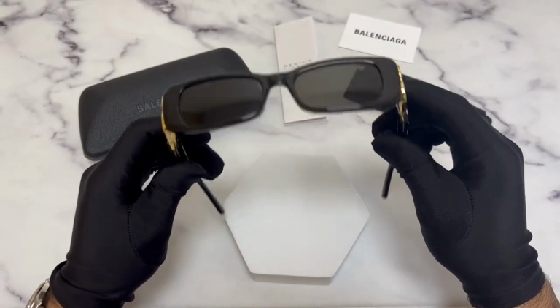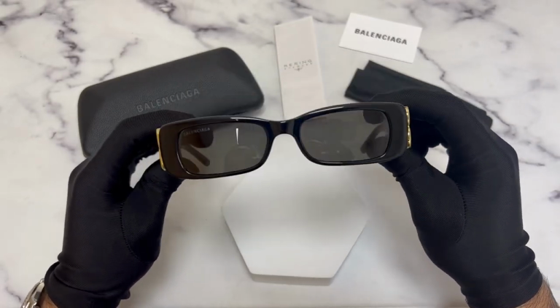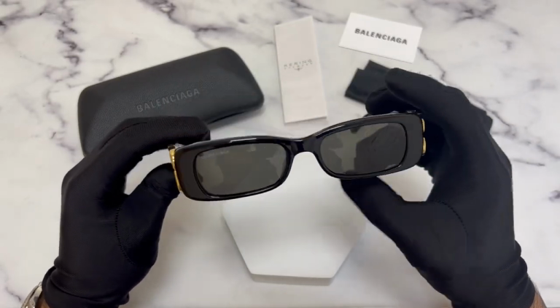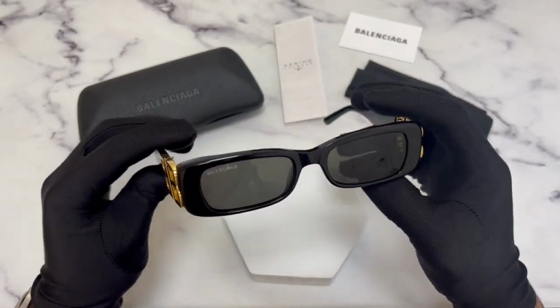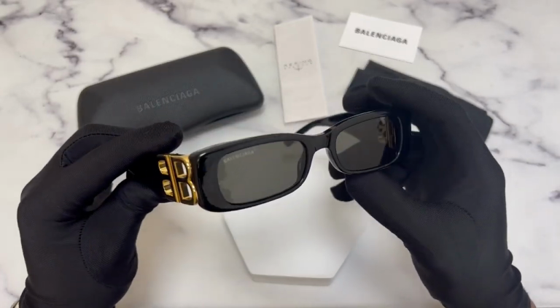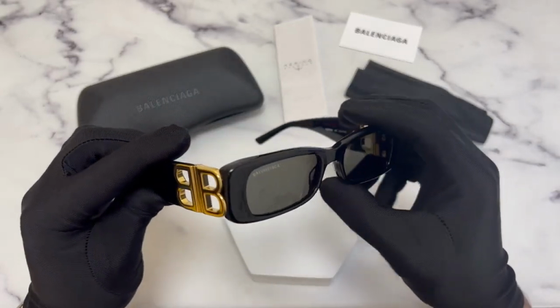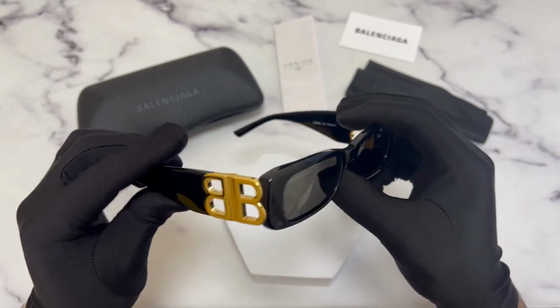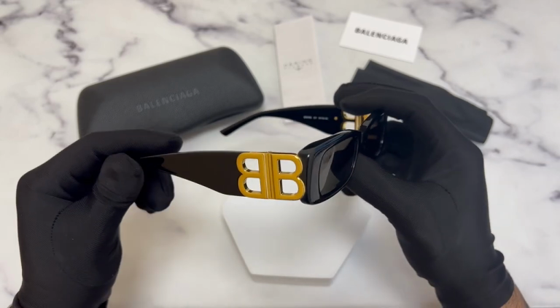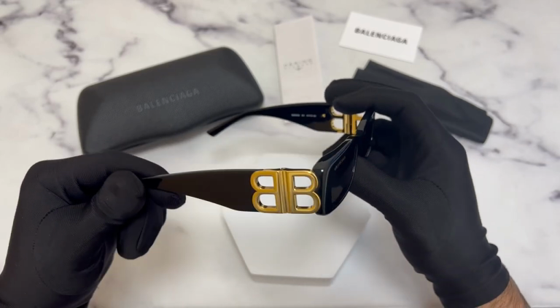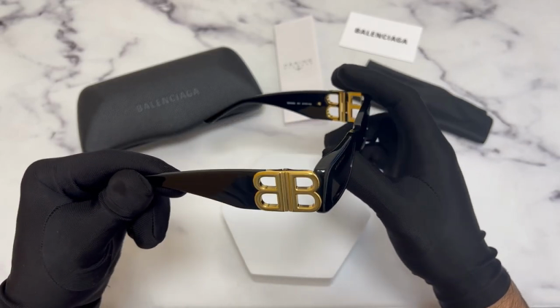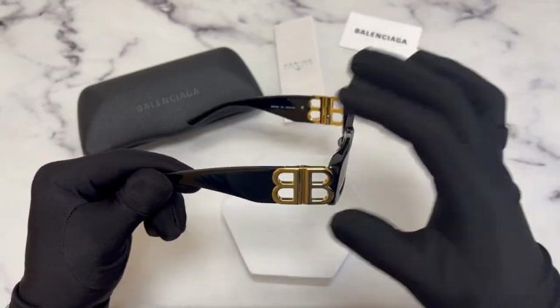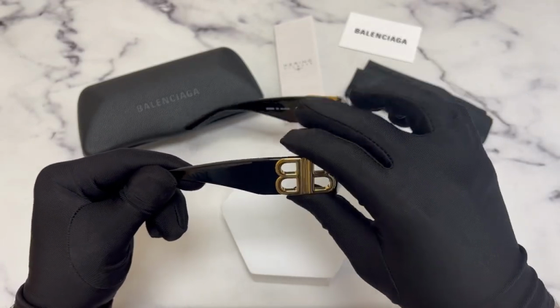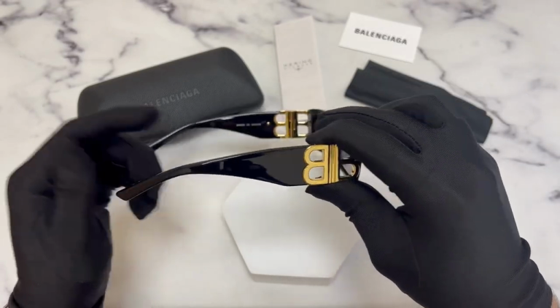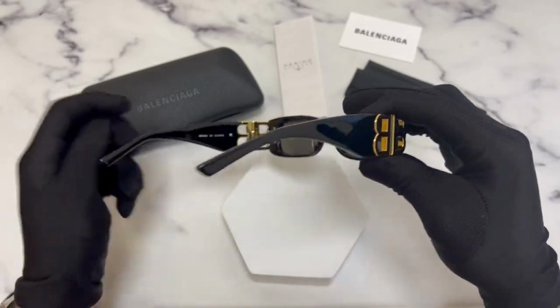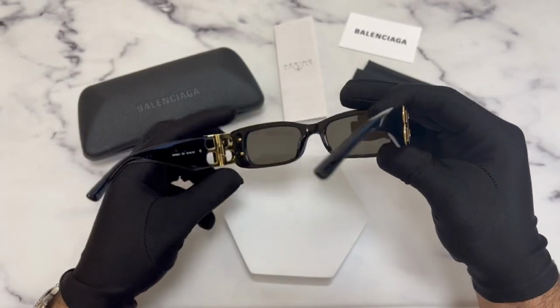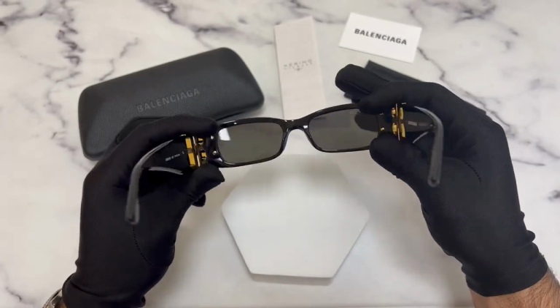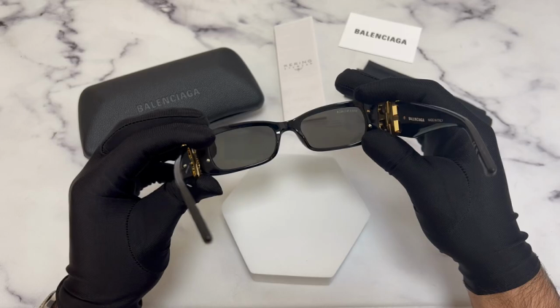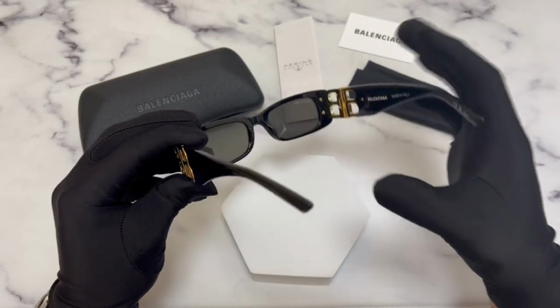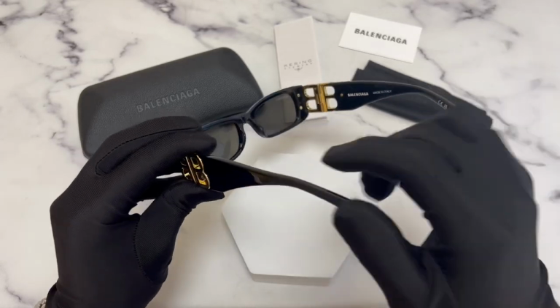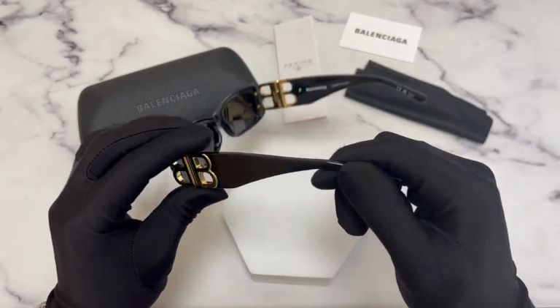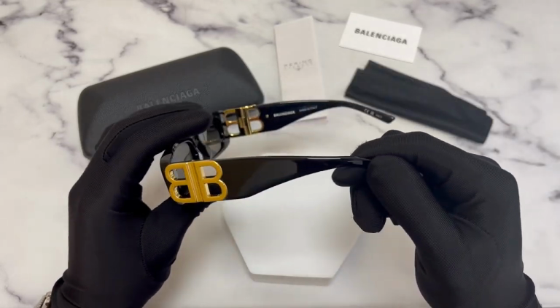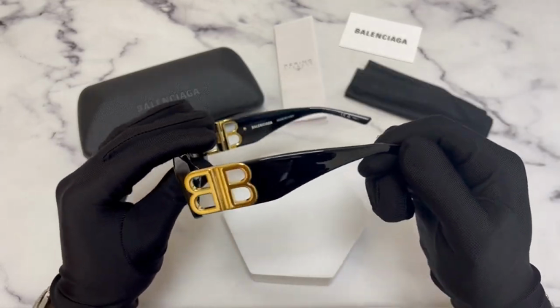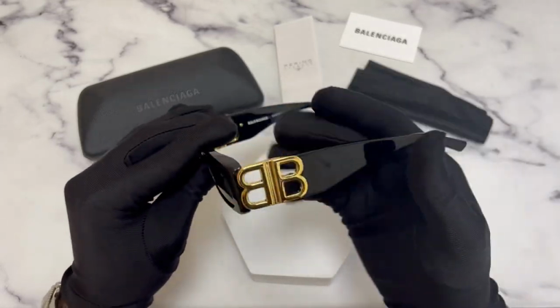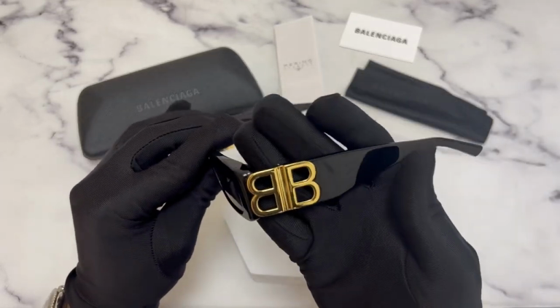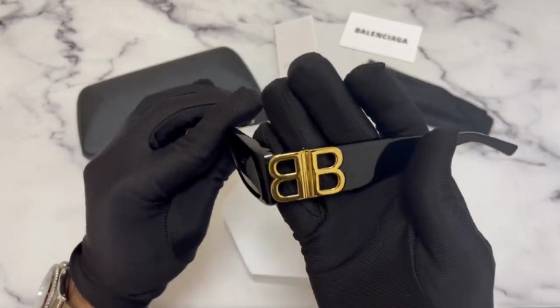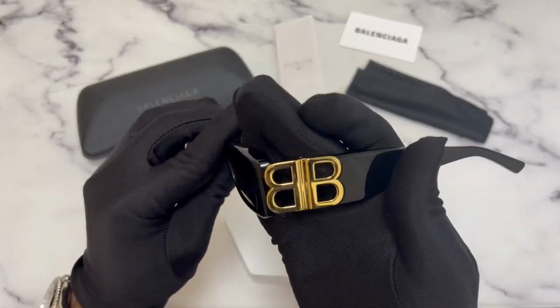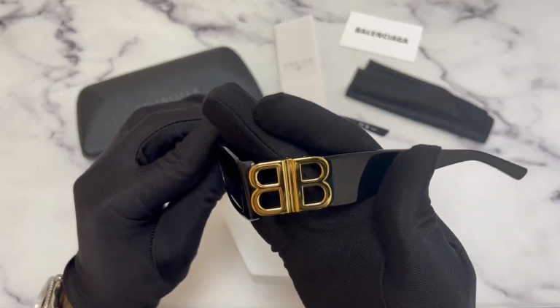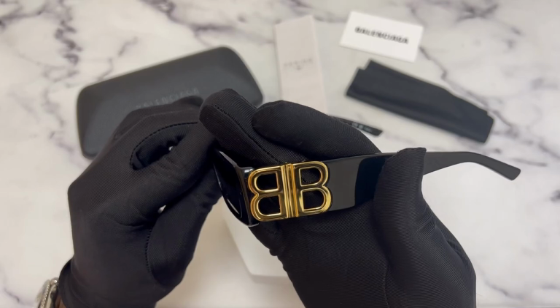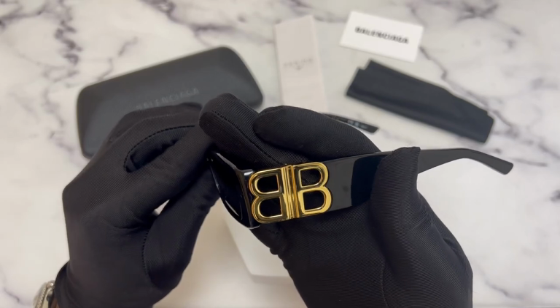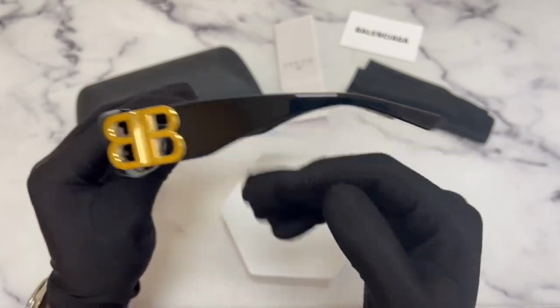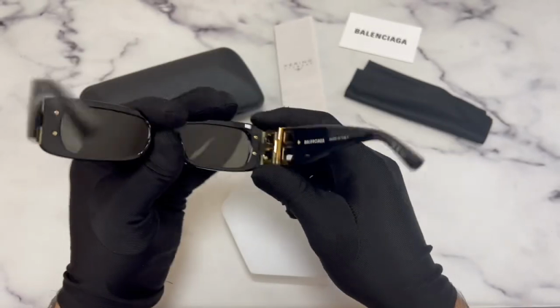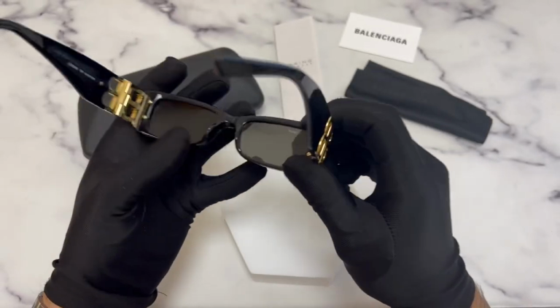The color of the frame is black and gold. These glasses are a rectangle shape. On its temples you'll find the BB emblems on both sides.